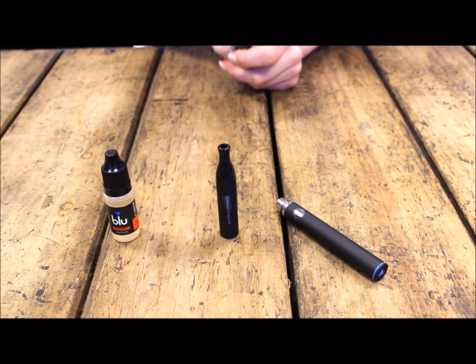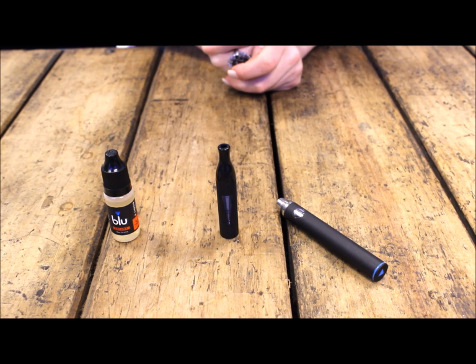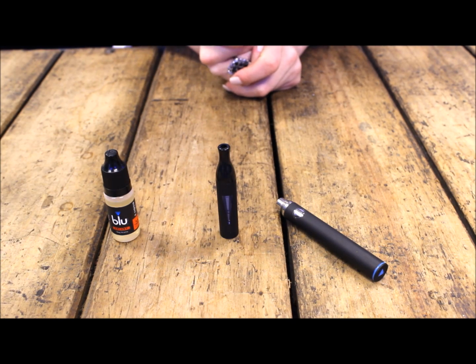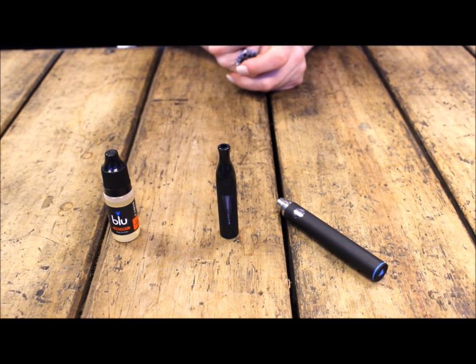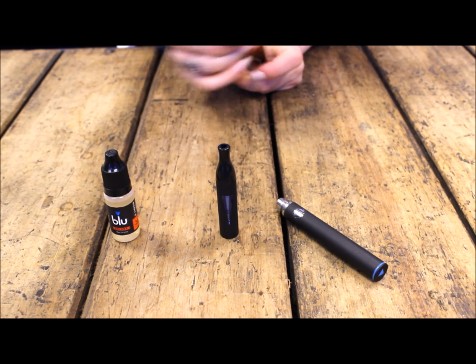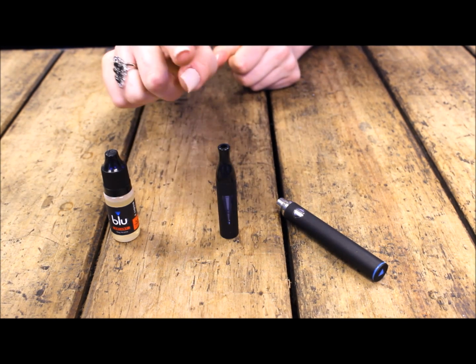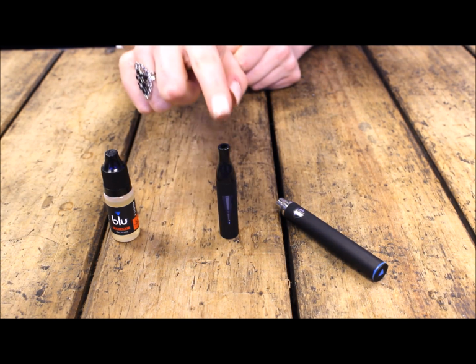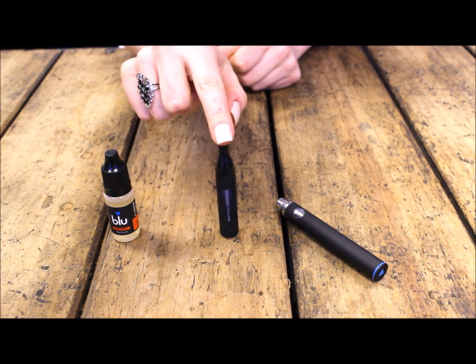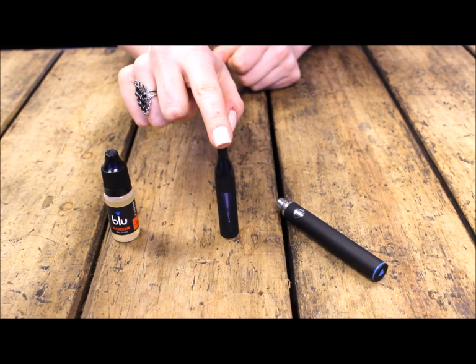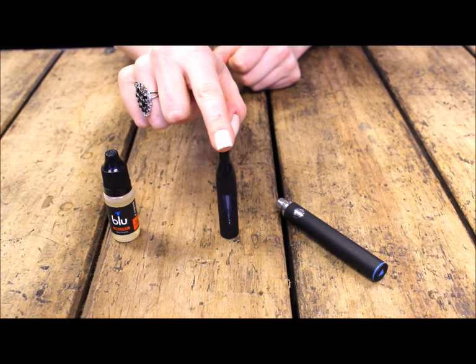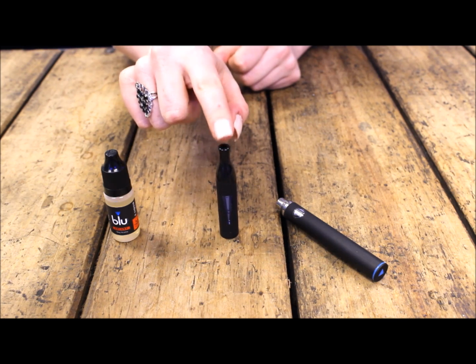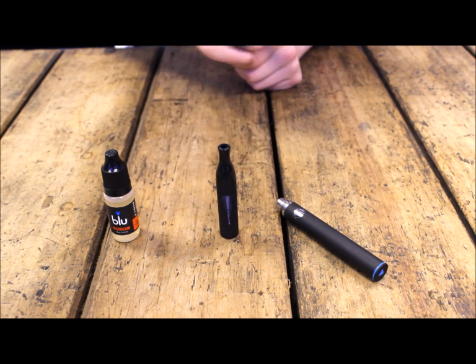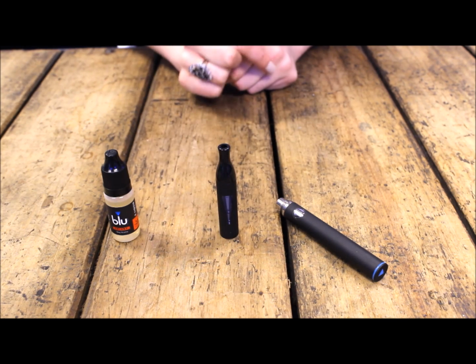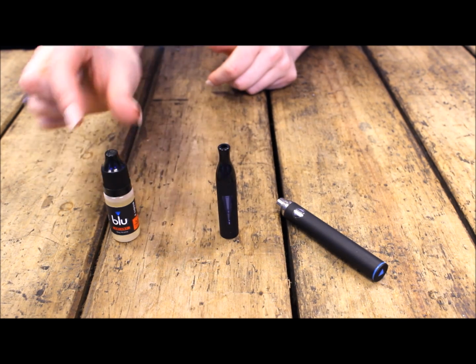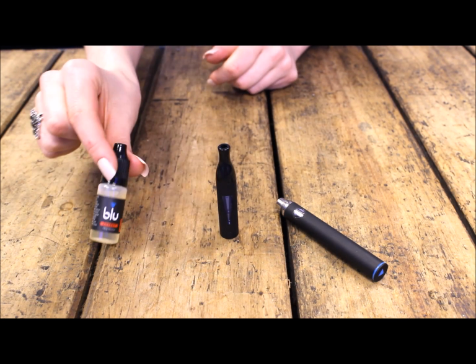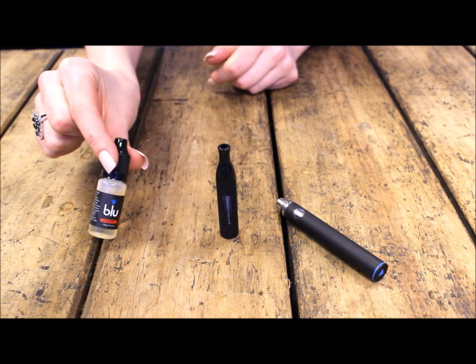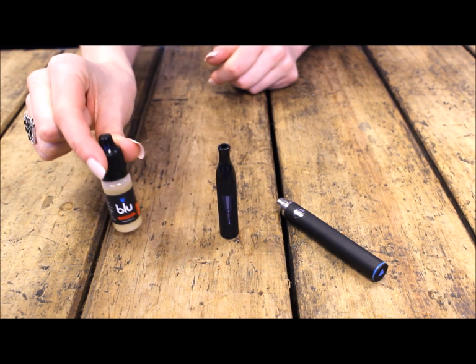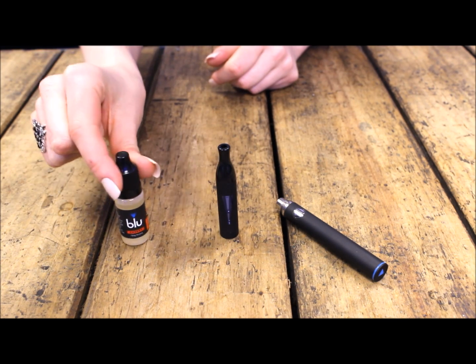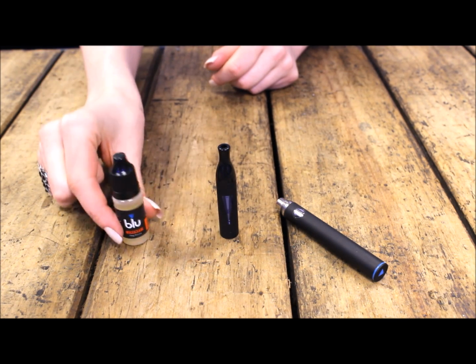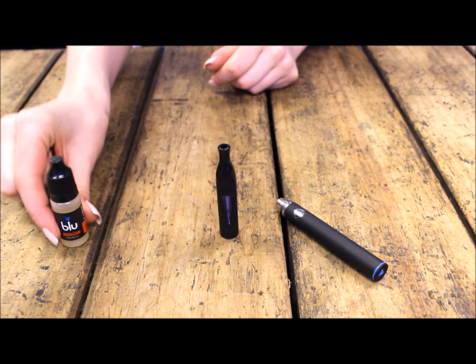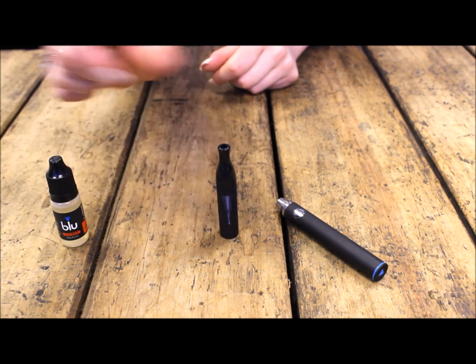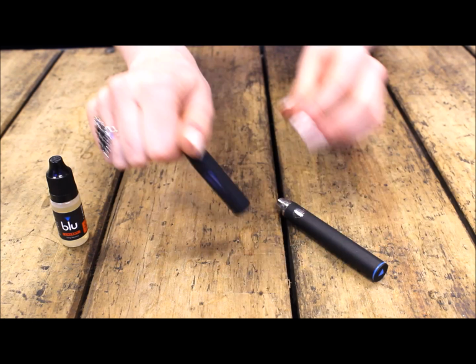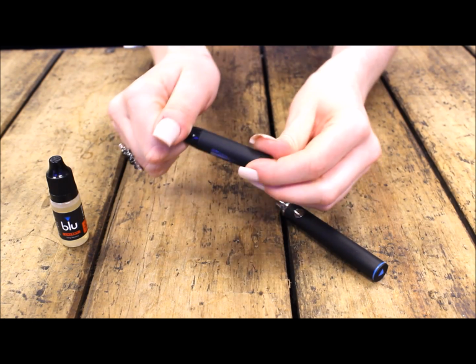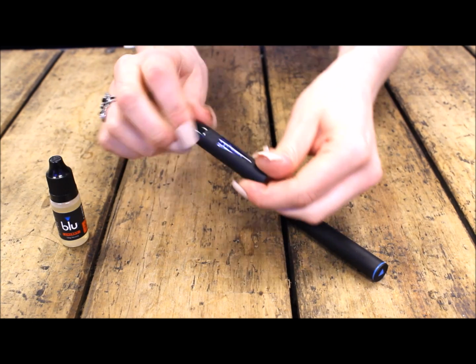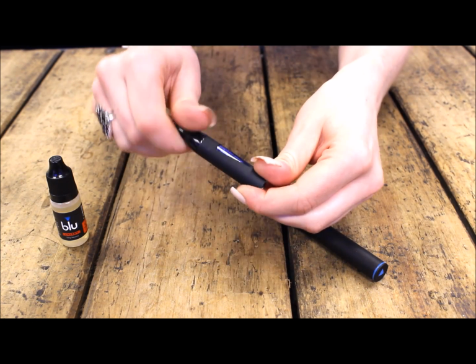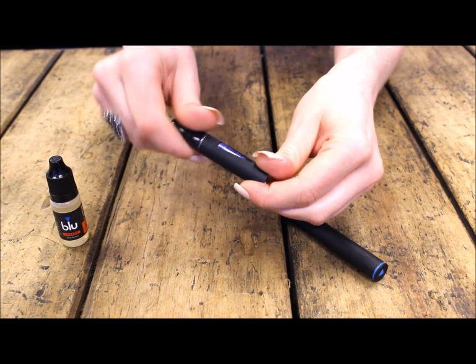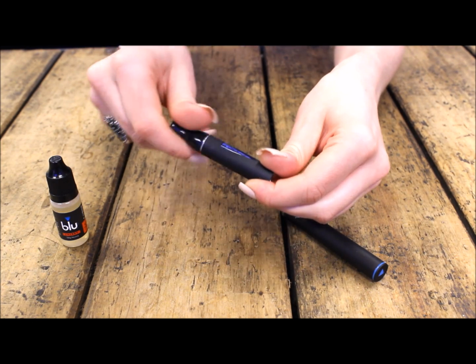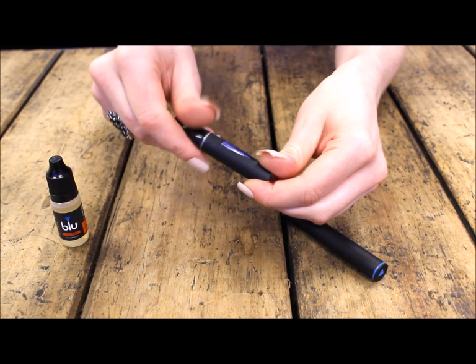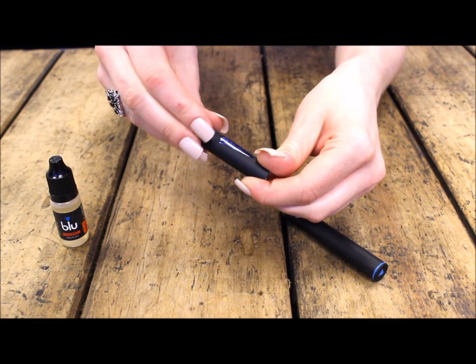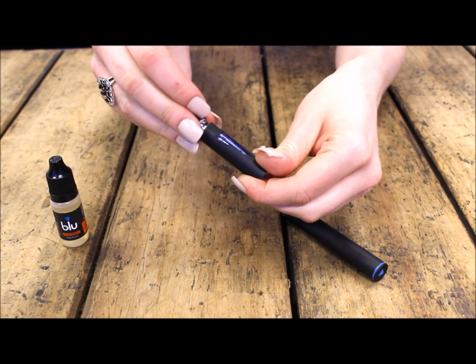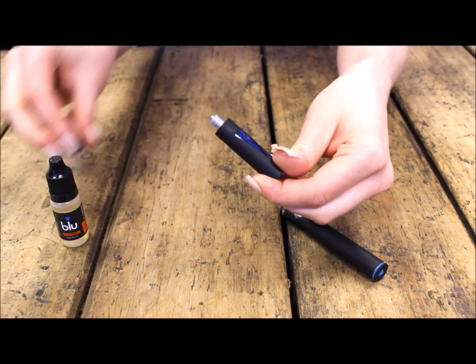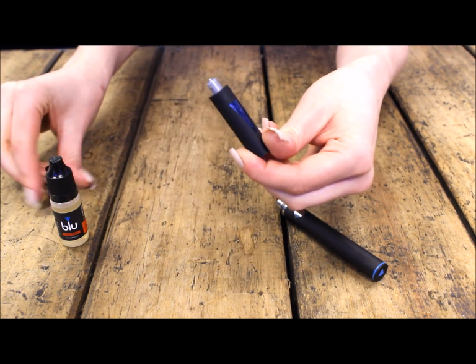Today we're going to be looking at our new Clearomiser with QuadFlo technology and we're going to show you how to refill it with e-liquid. What you would do is unscrew the mouthpiece from the Clearomiser and pop it to one side.